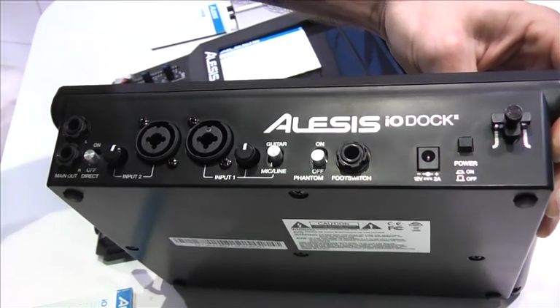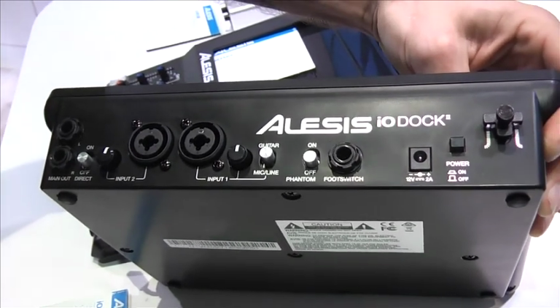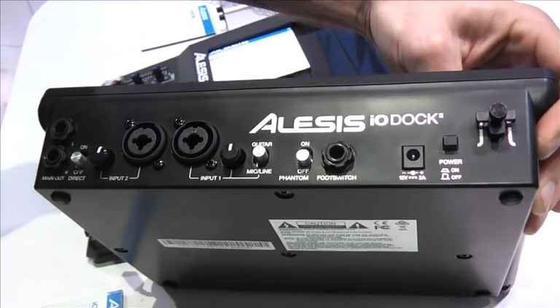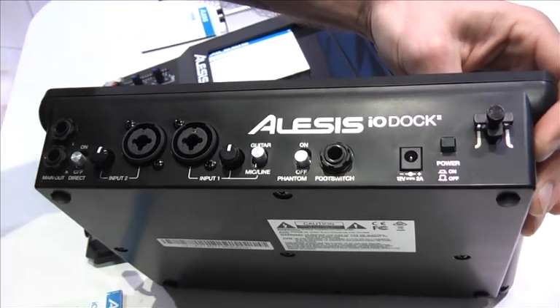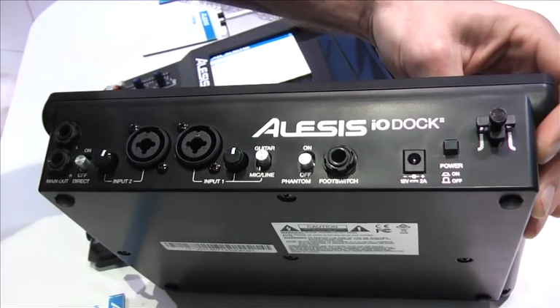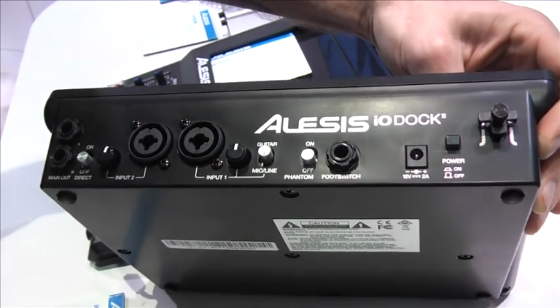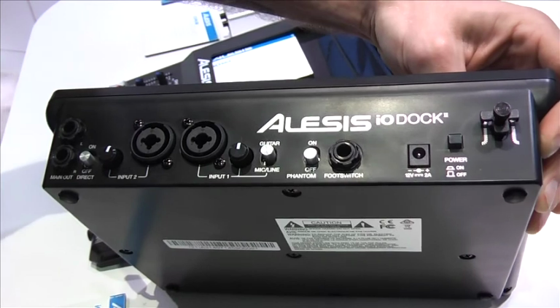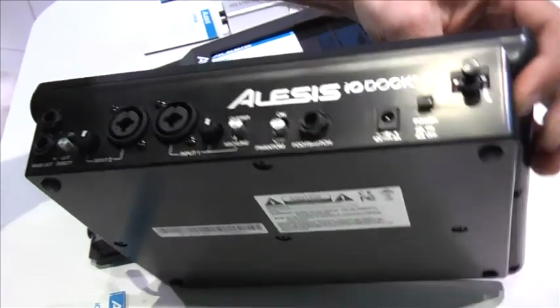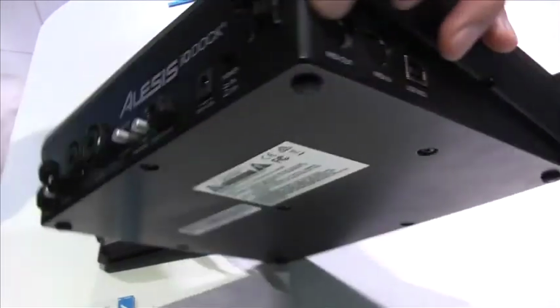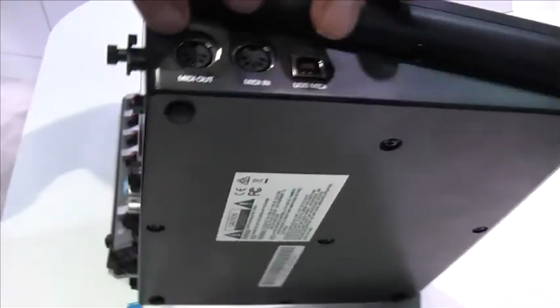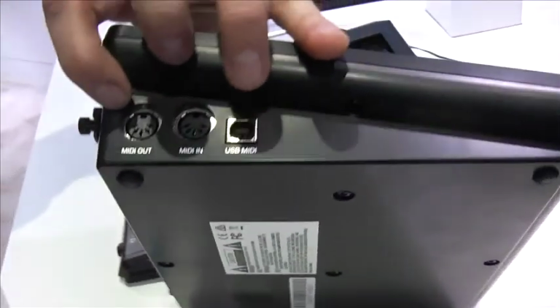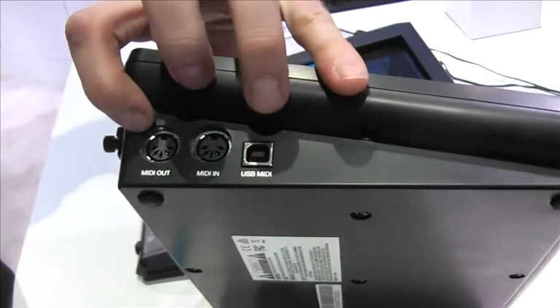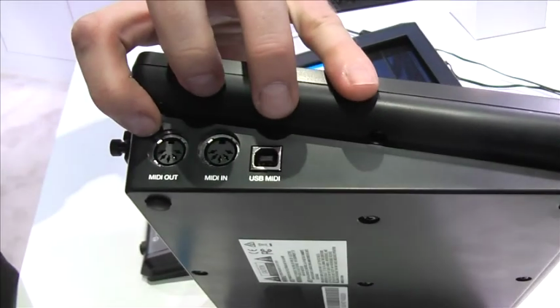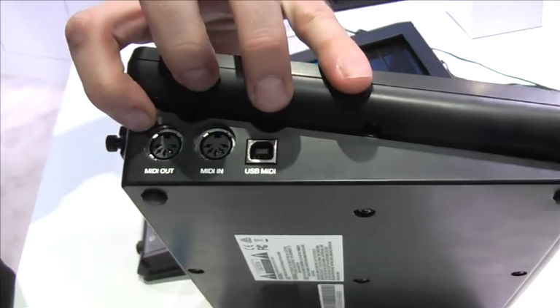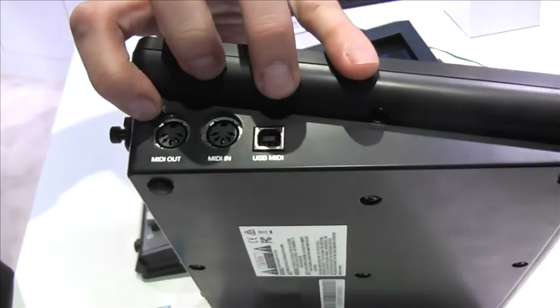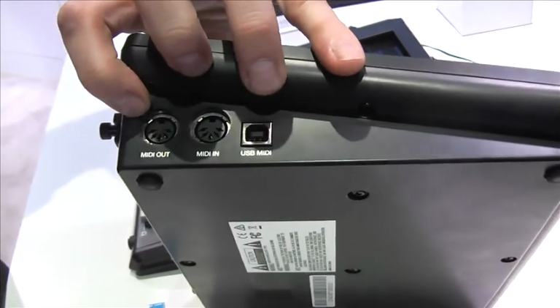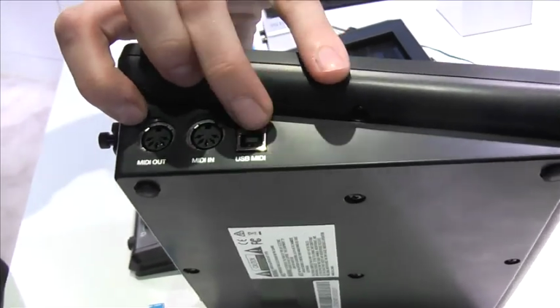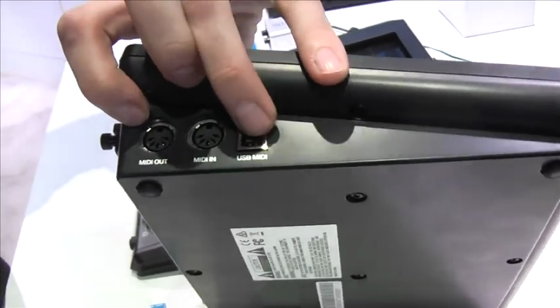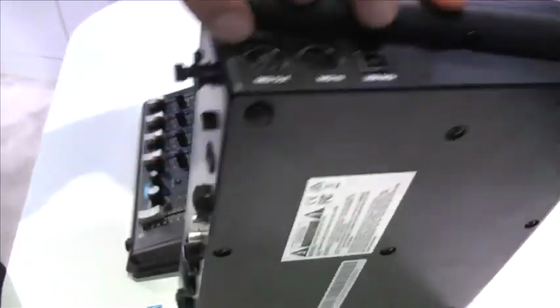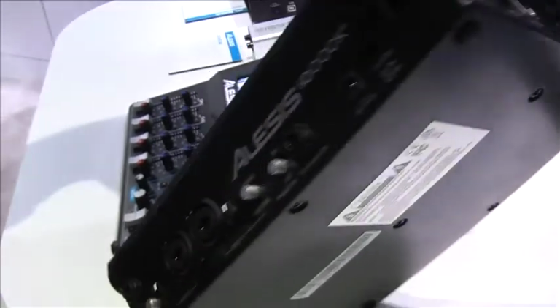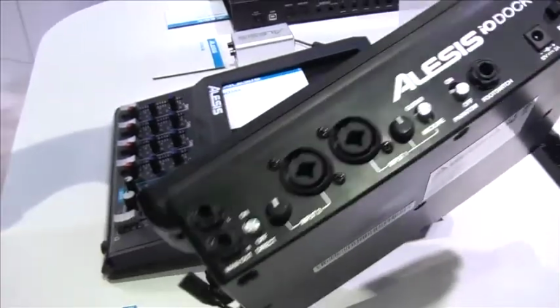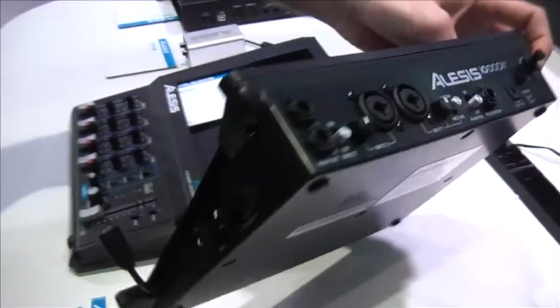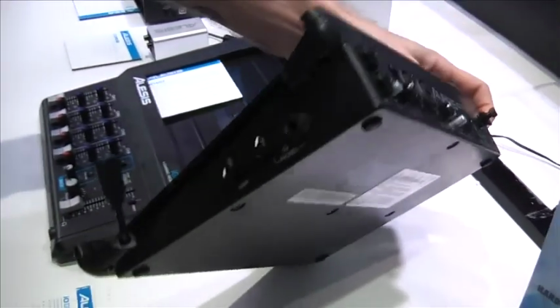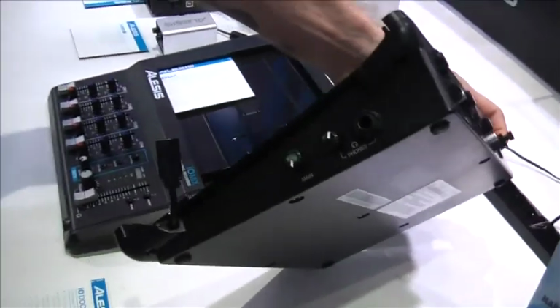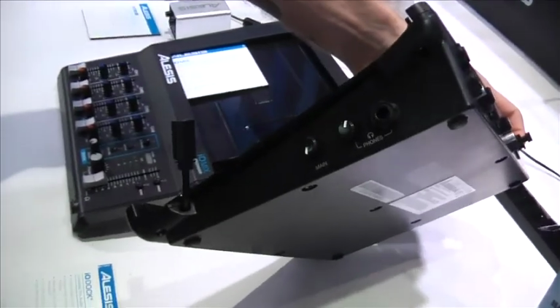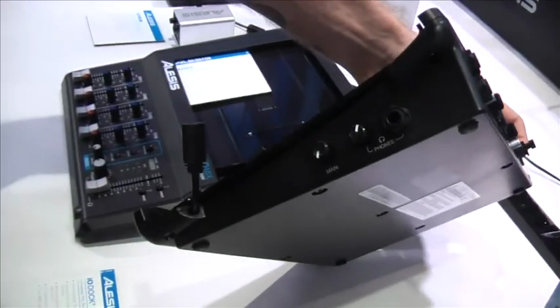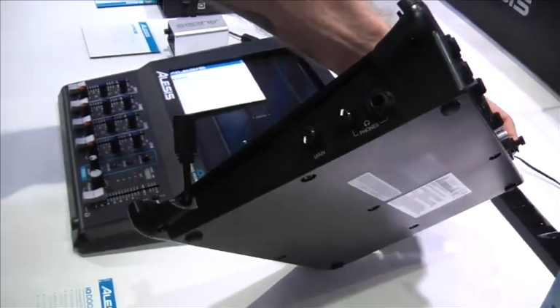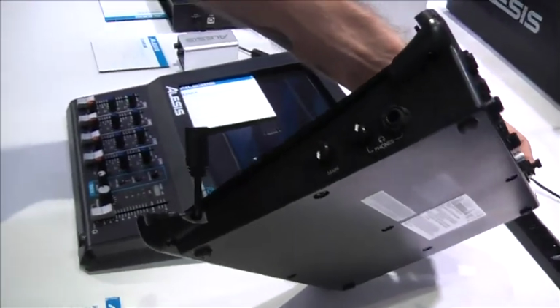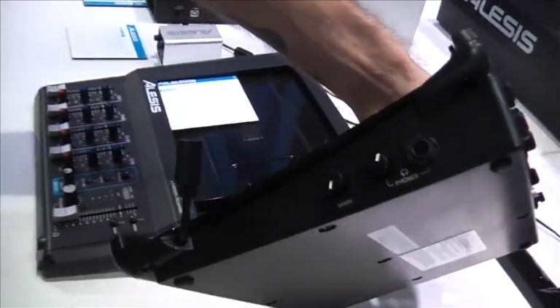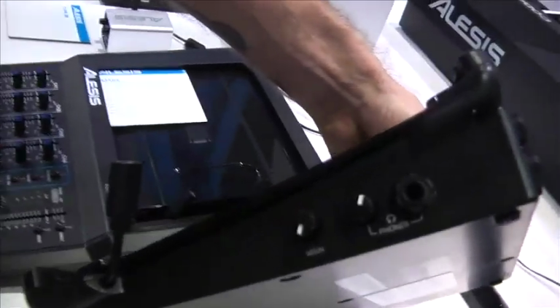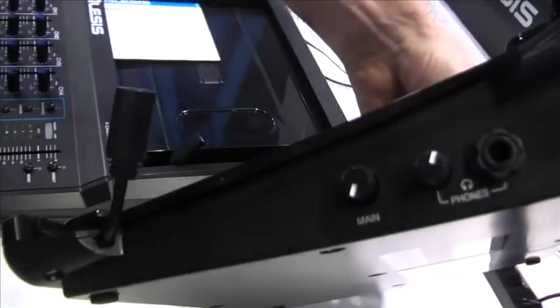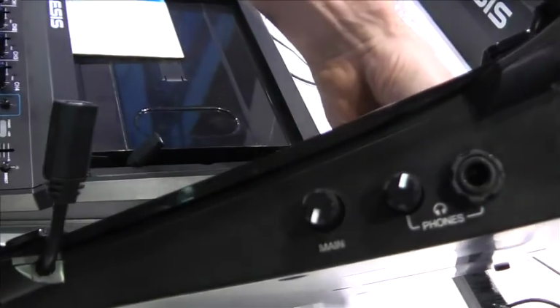You can even plug in a foot switch if you're wanting to run an instrument in via MIDI. You have USB out to run to your computer, as well as a headphone jack with its own independent volume control.